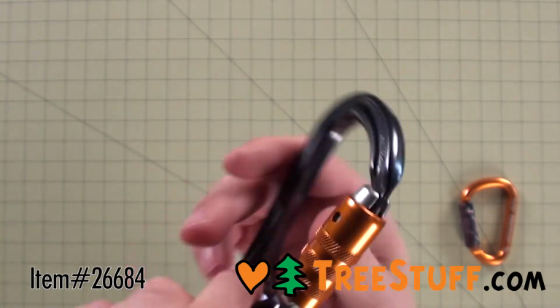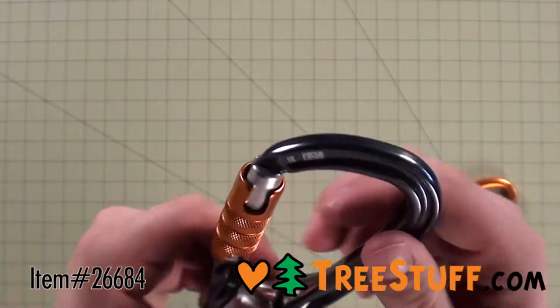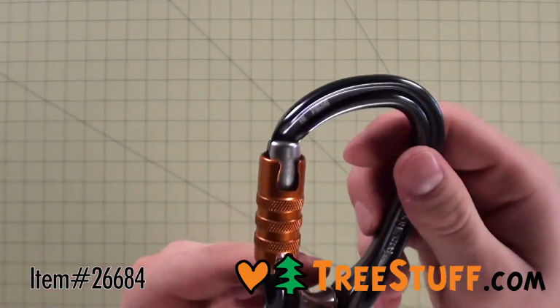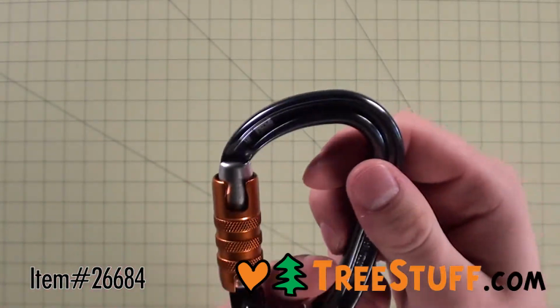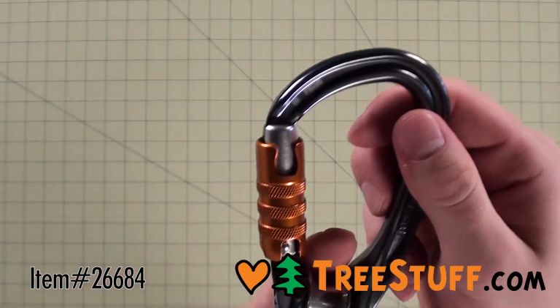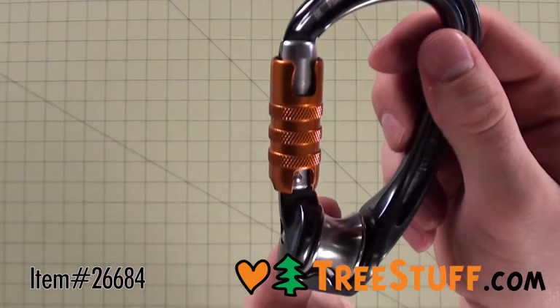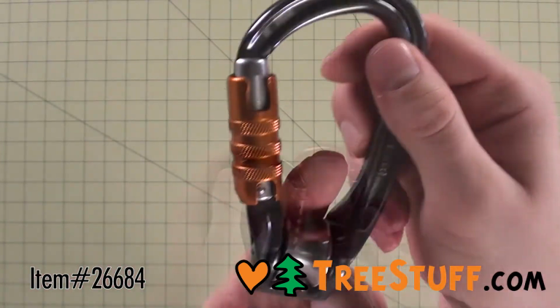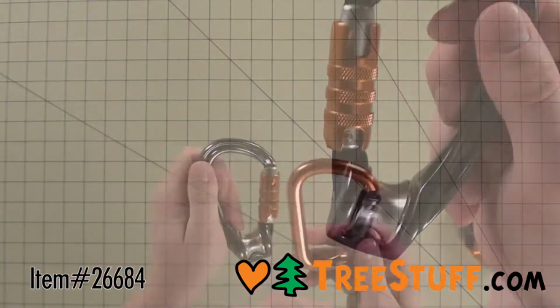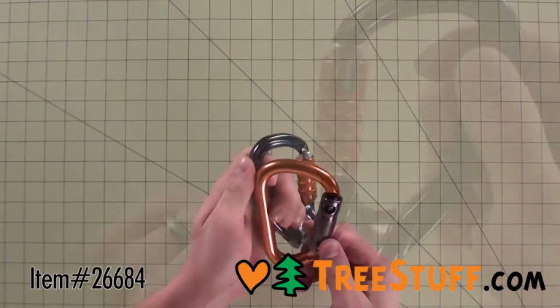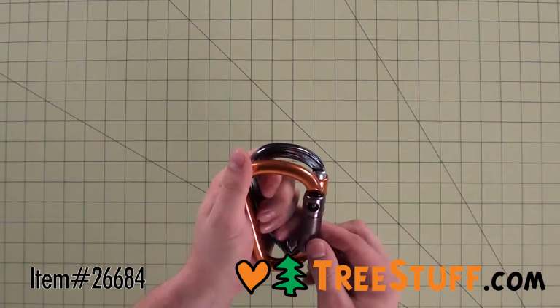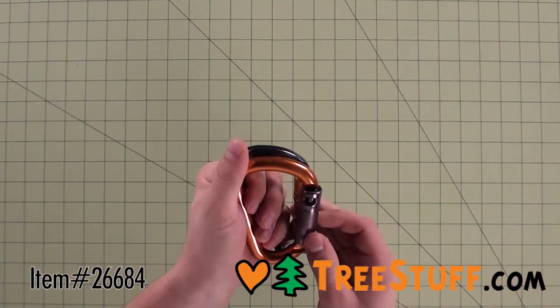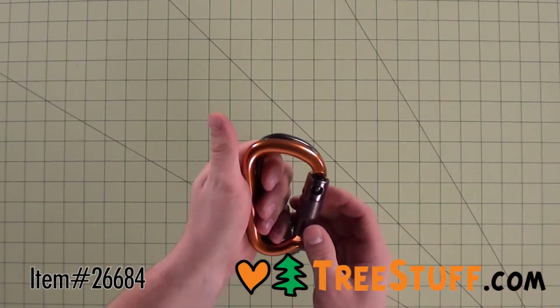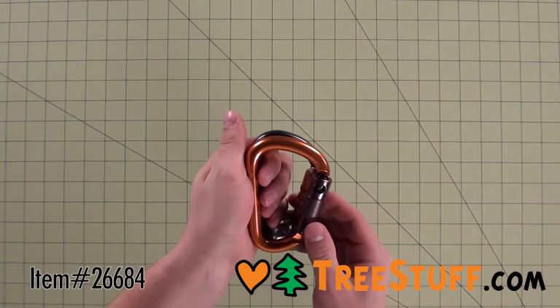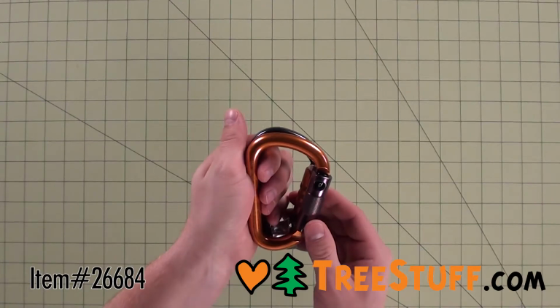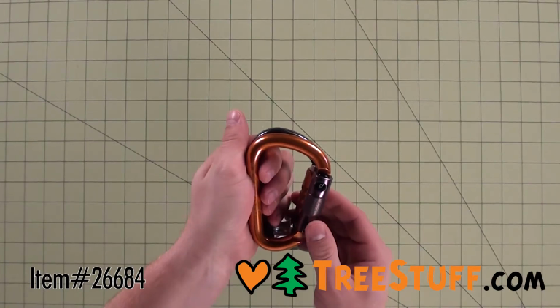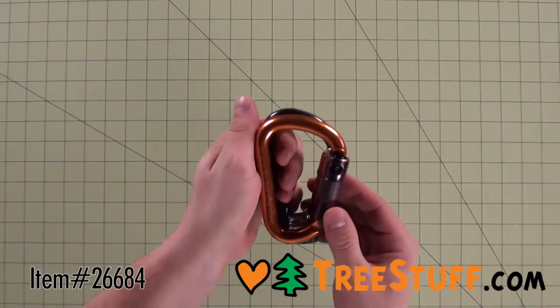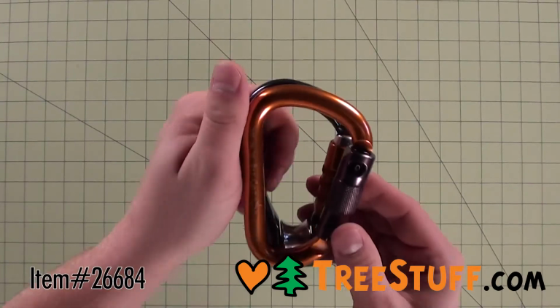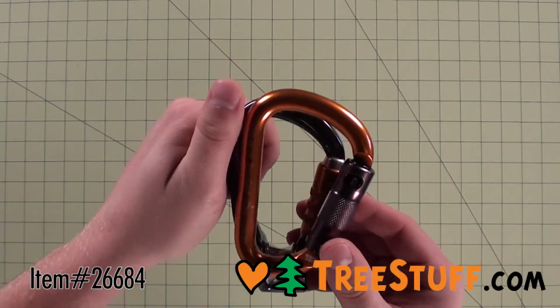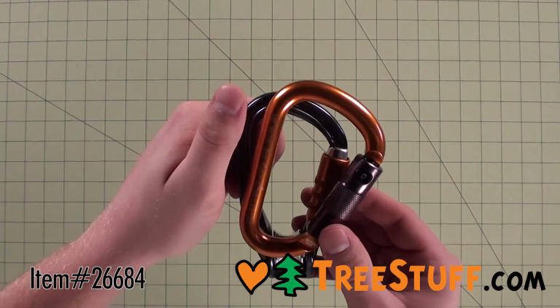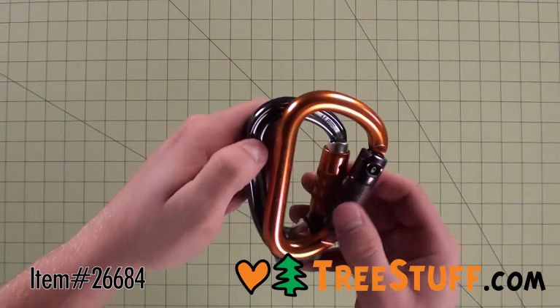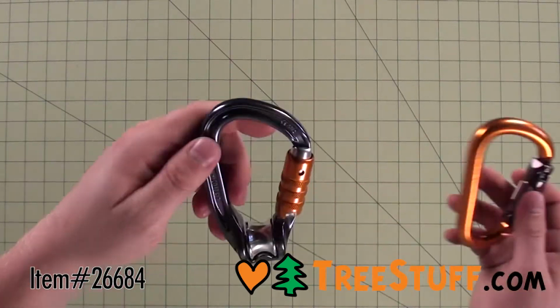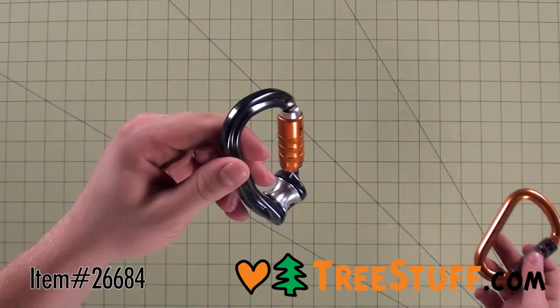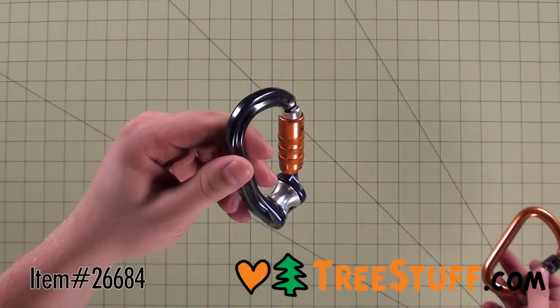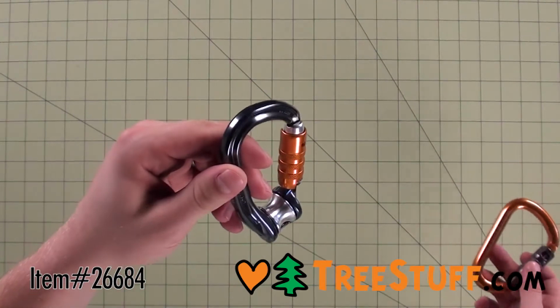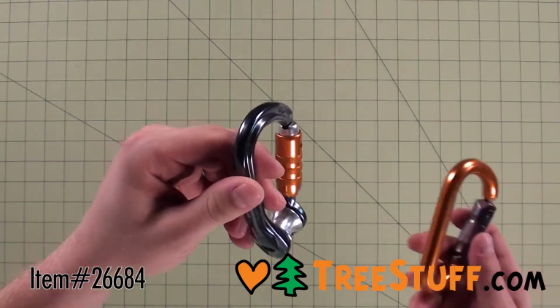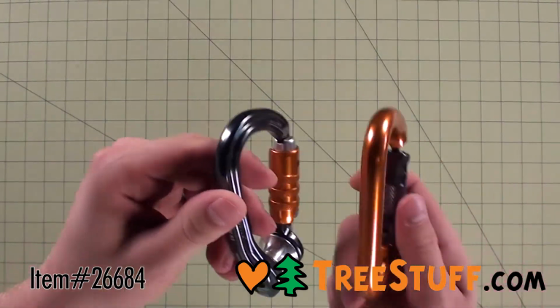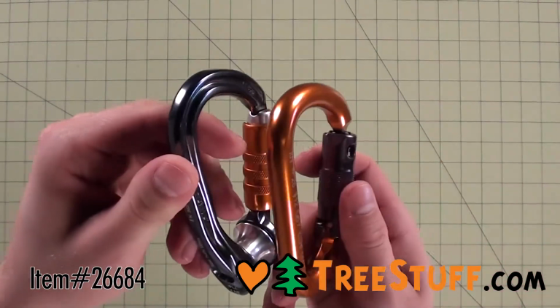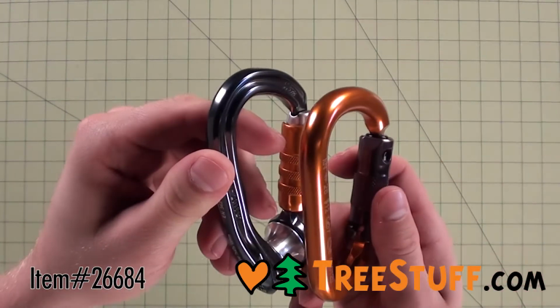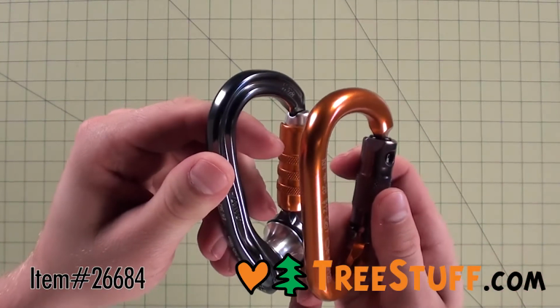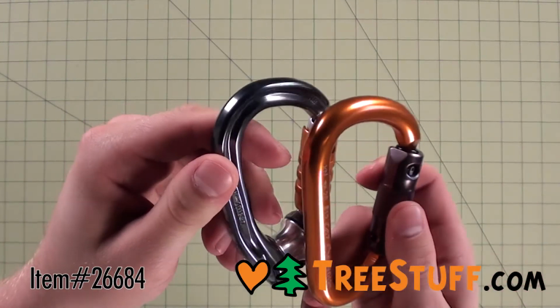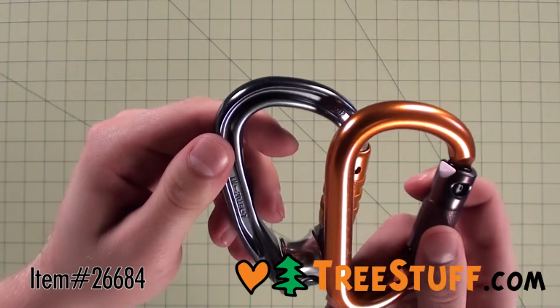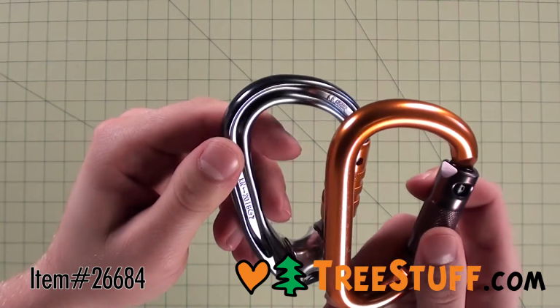The H-frame design of the carabiner section of the RollClip Z reduces the weight of the system to 110 grams, while keeping the major axis strength at 20kN of force.